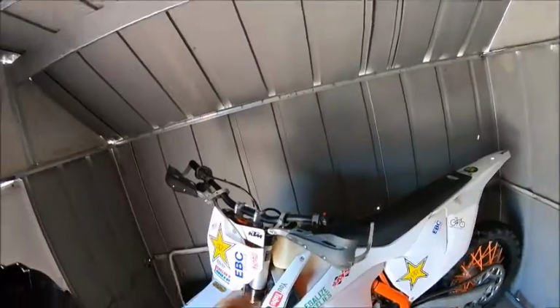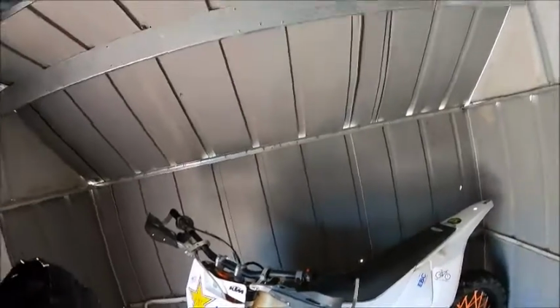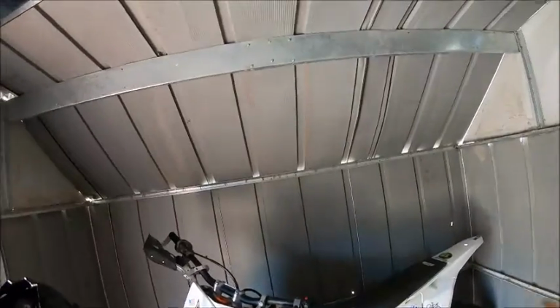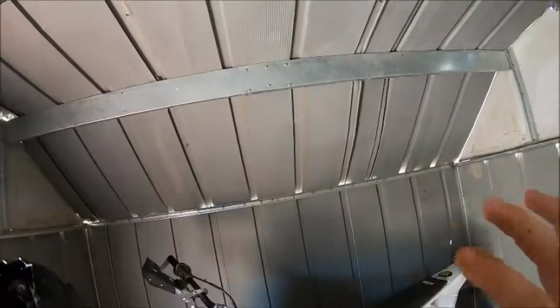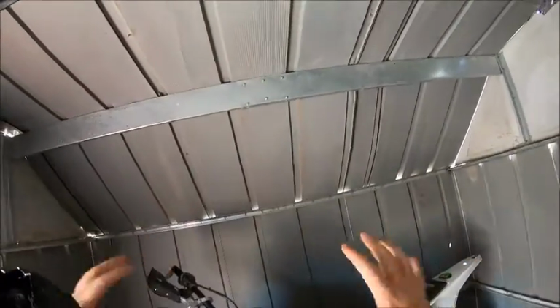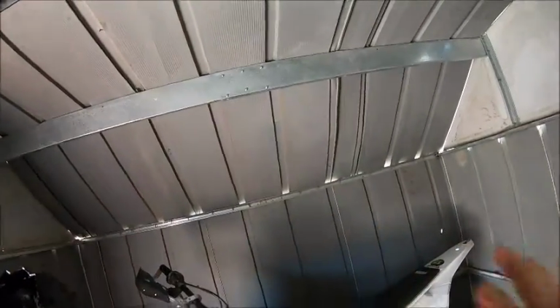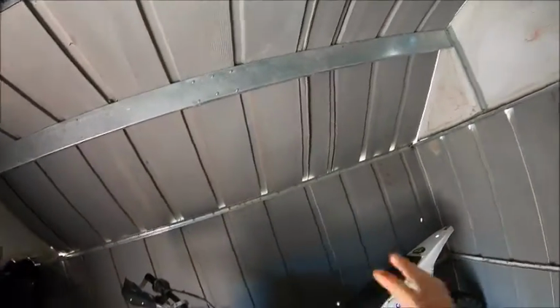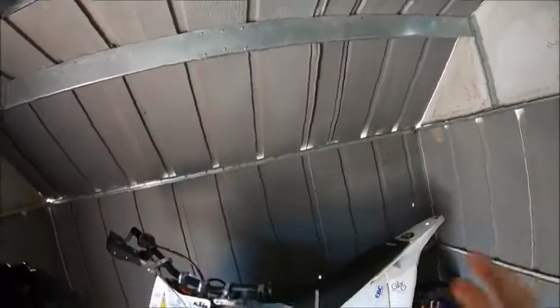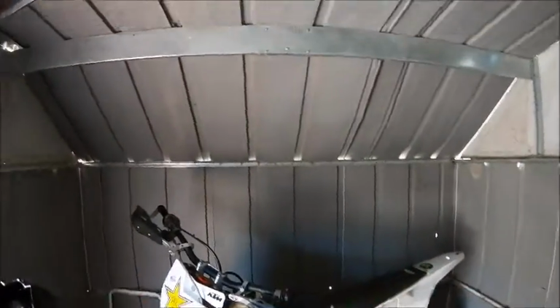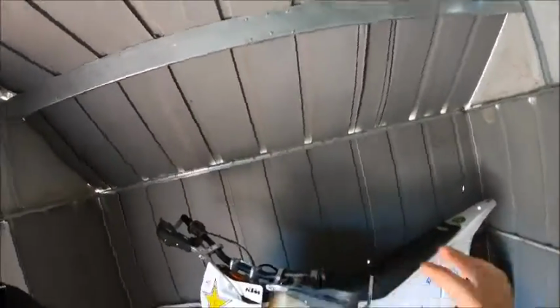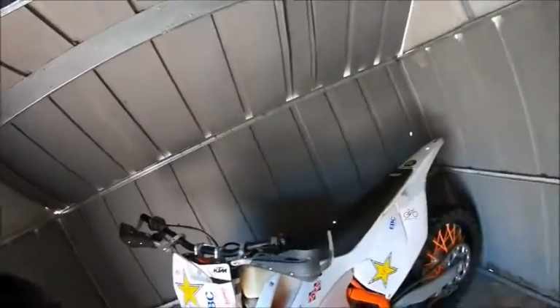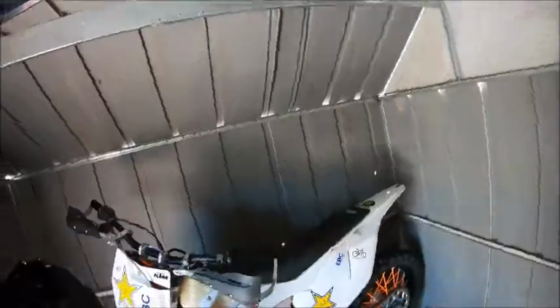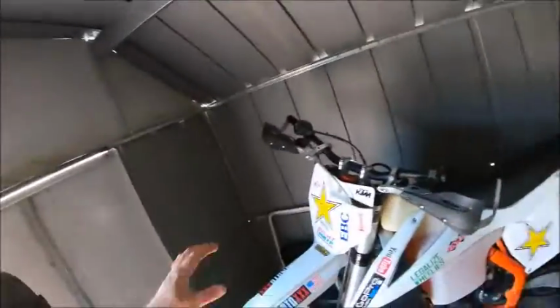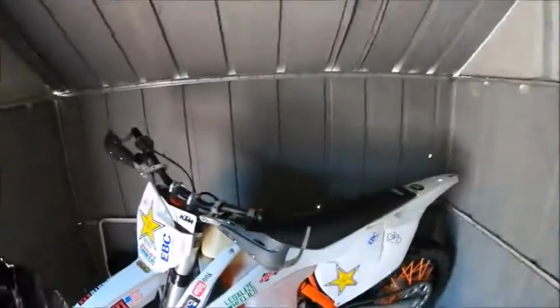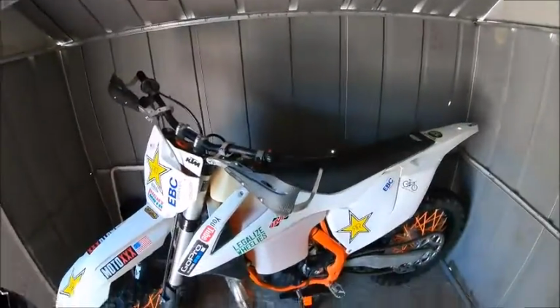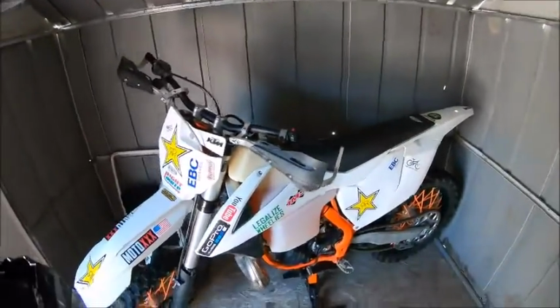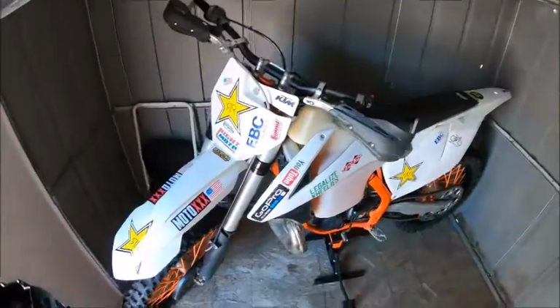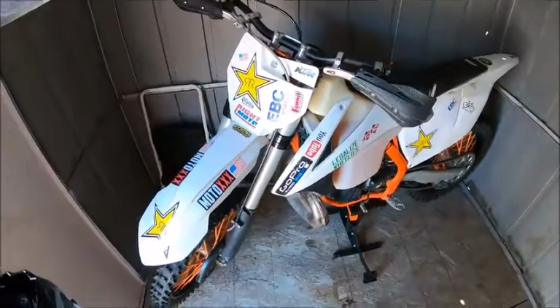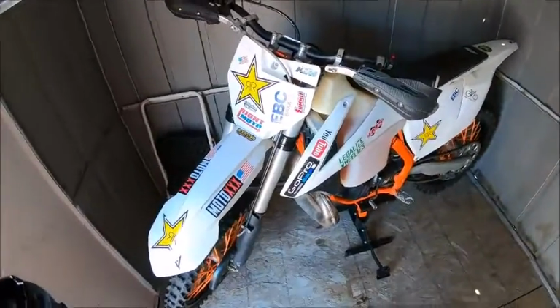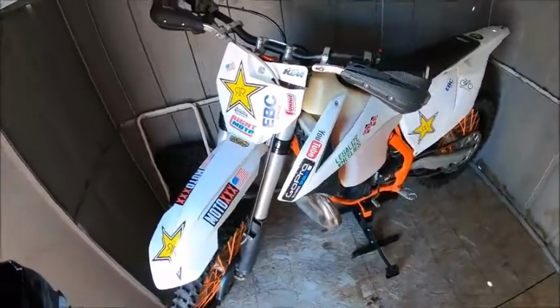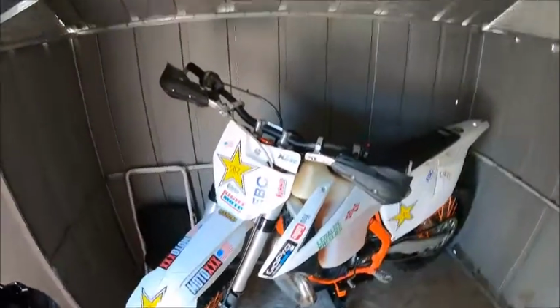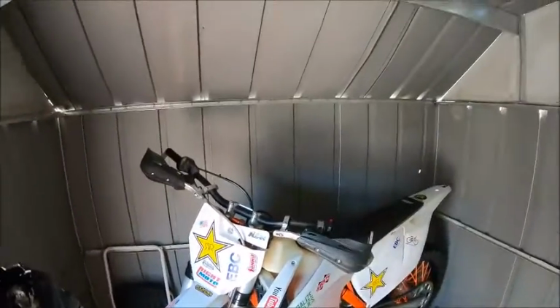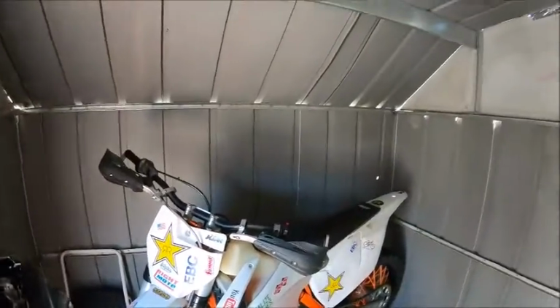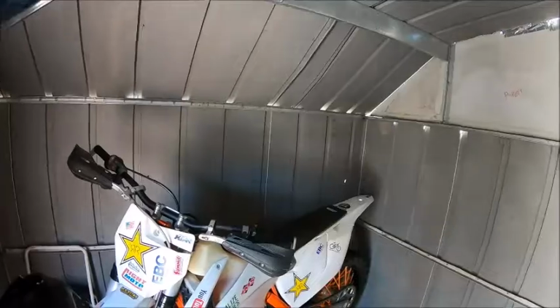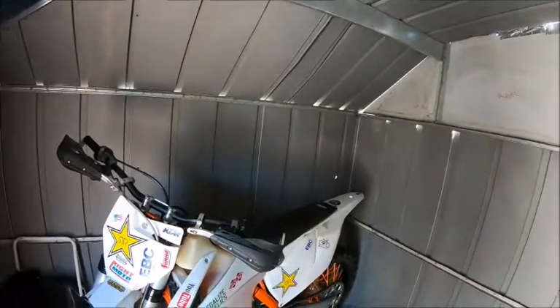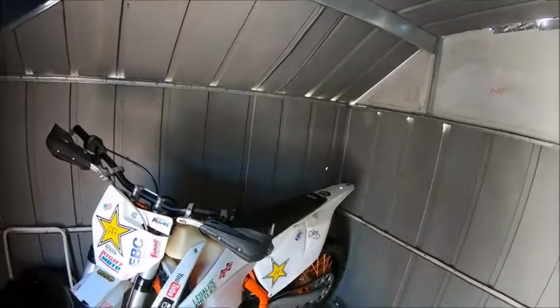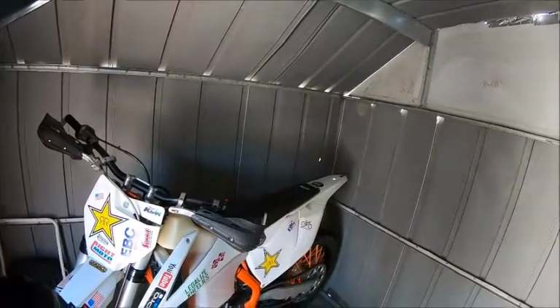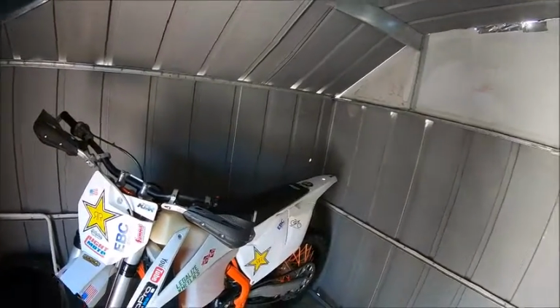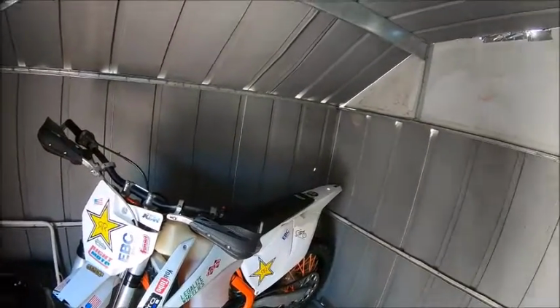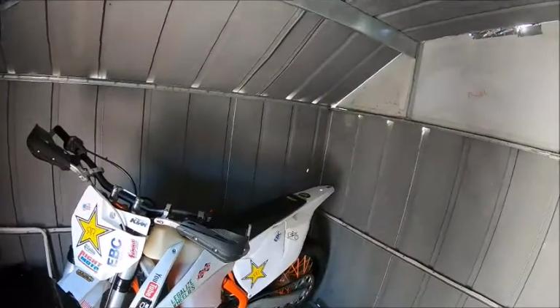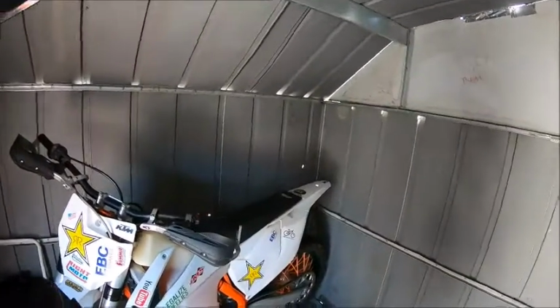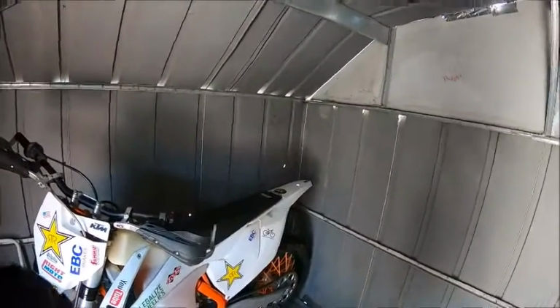Welcome back to another episode of the Minion Moto Show in my redneck garage. Today I'm going to be doing another product review for anybody who's interested.